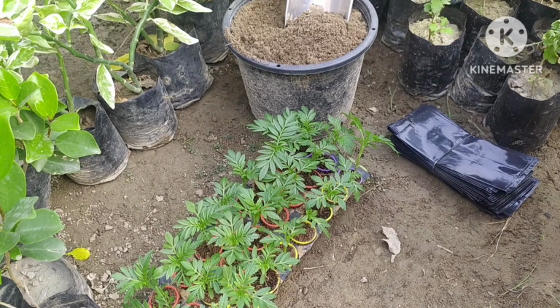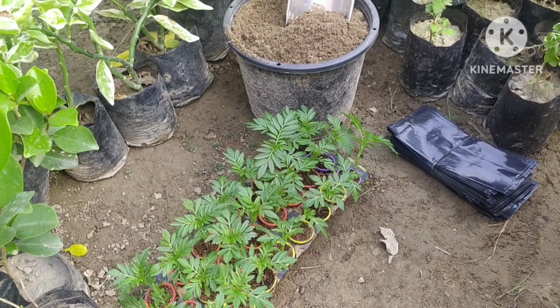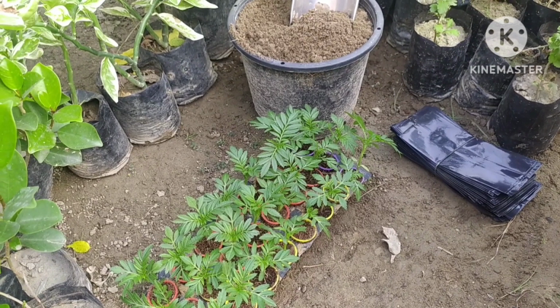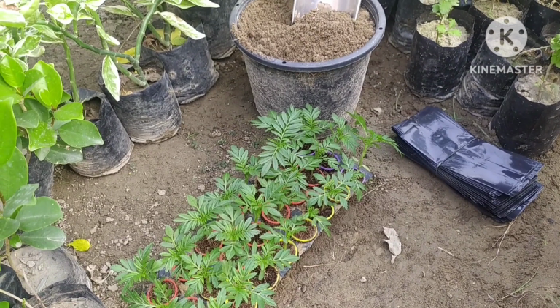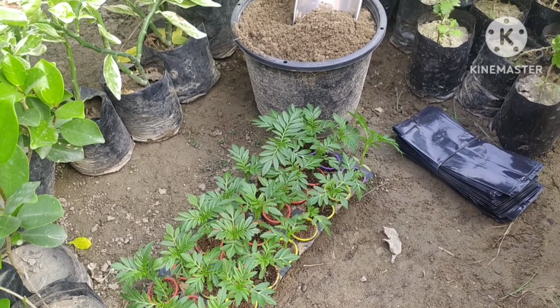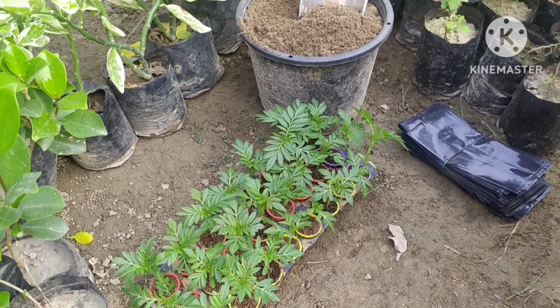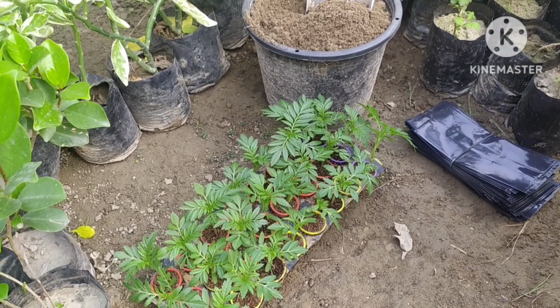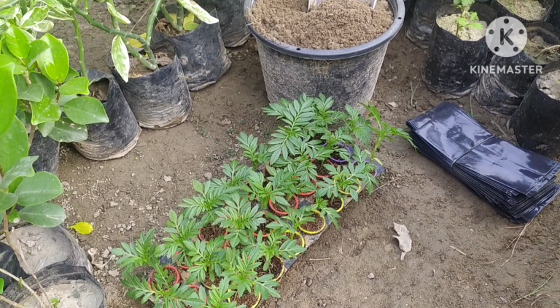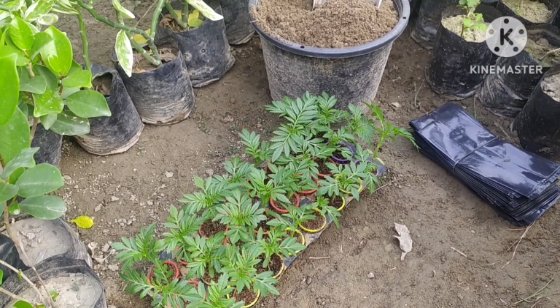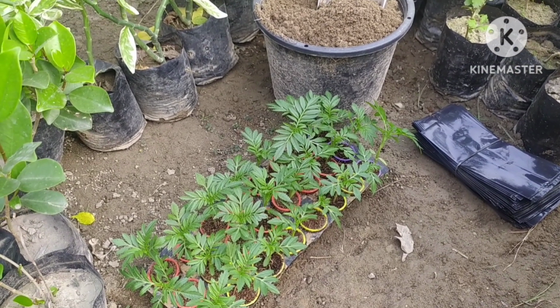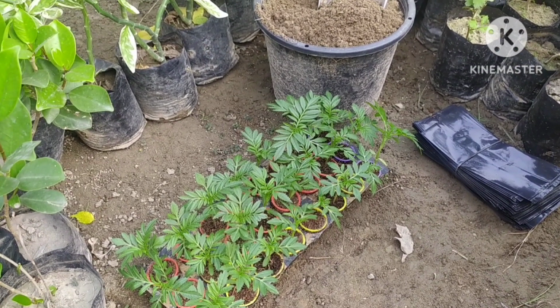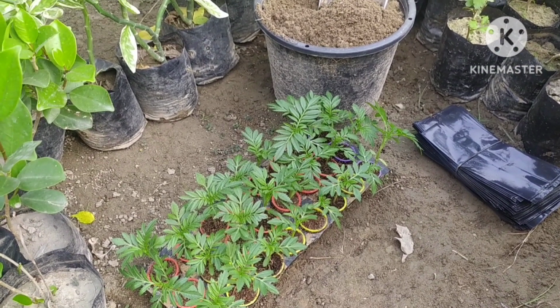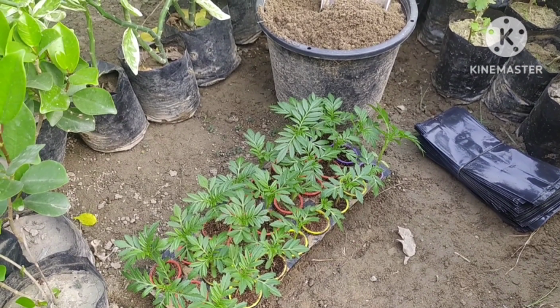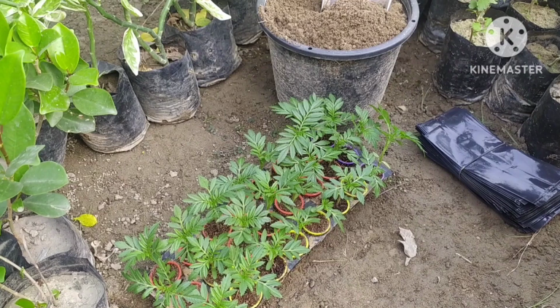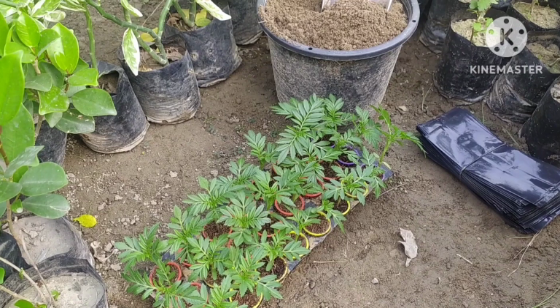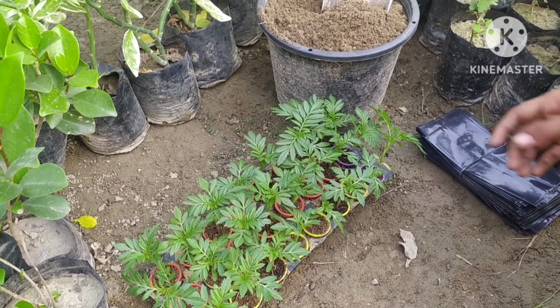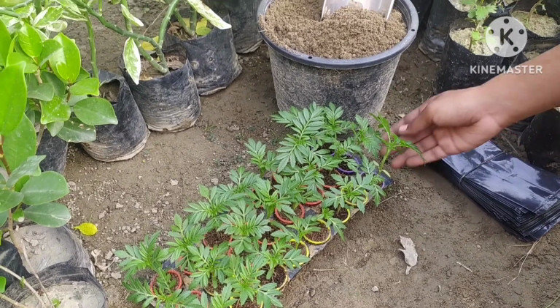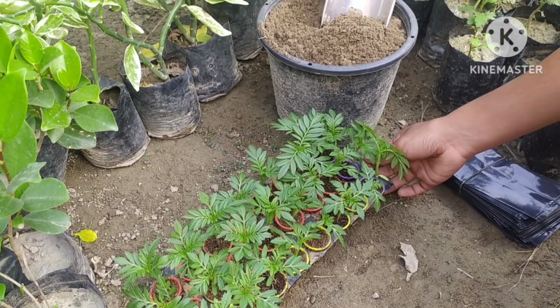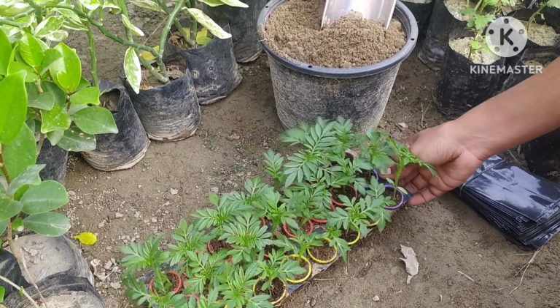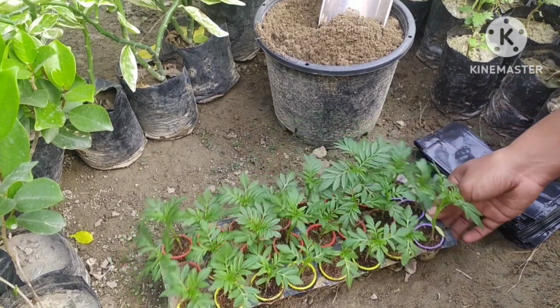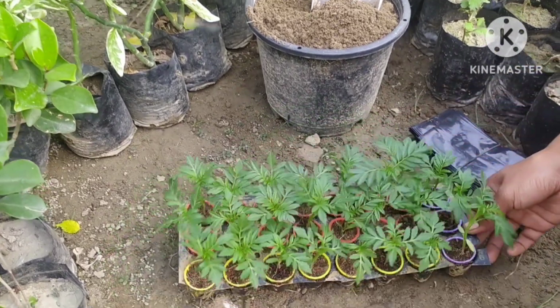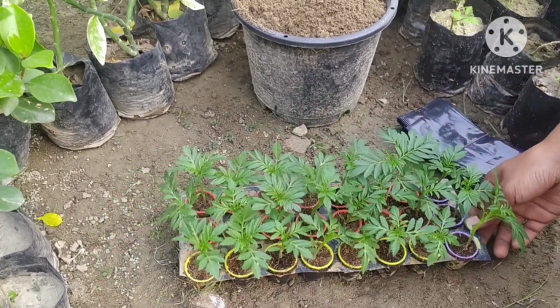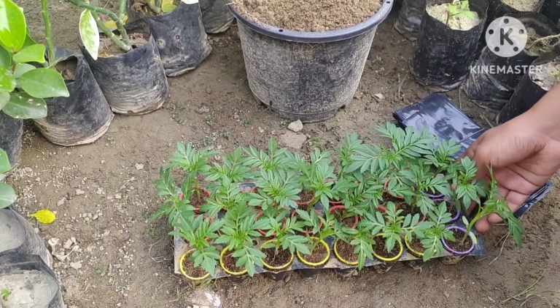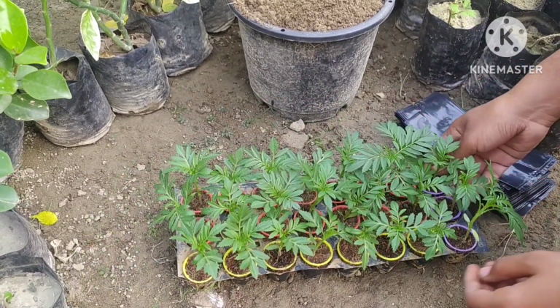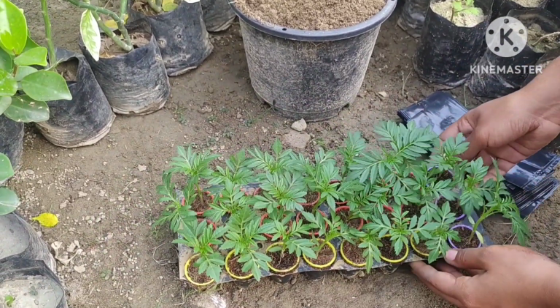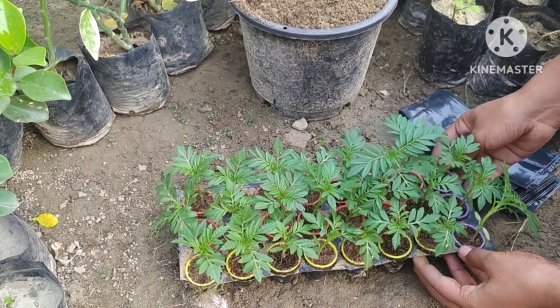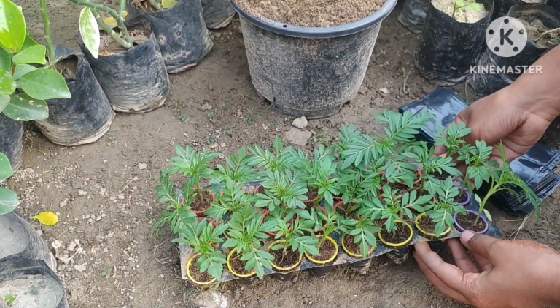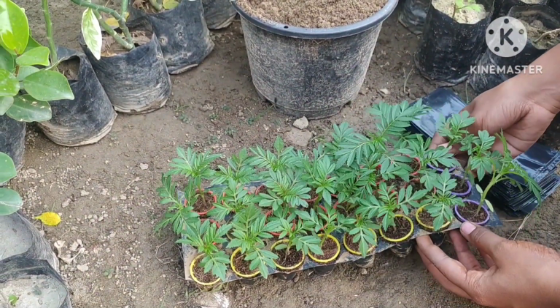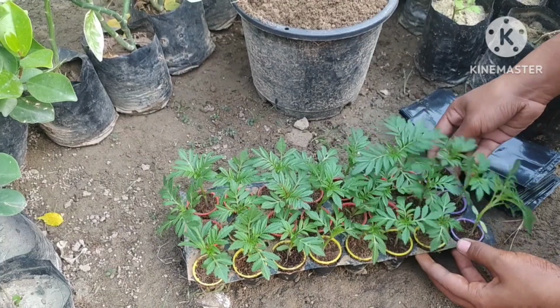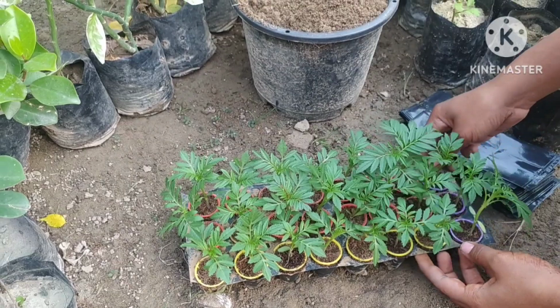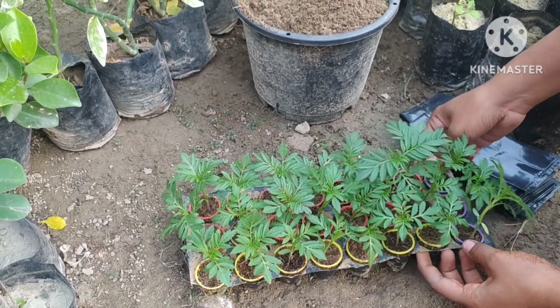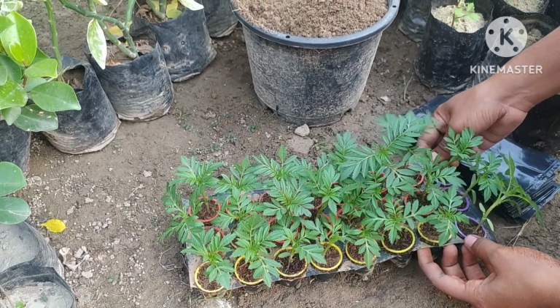Hello everyone, you are watching your favorite YouTube channel Upna Style Gardening. Friends, this is the time to grow marigold — today I'll tell you a very easy way to grow marigold.